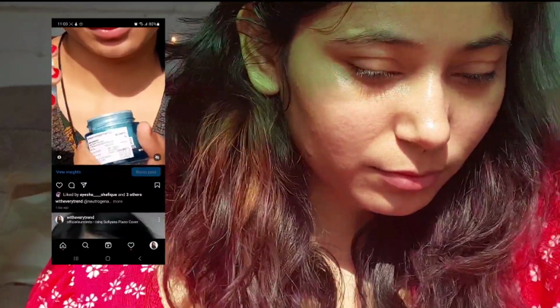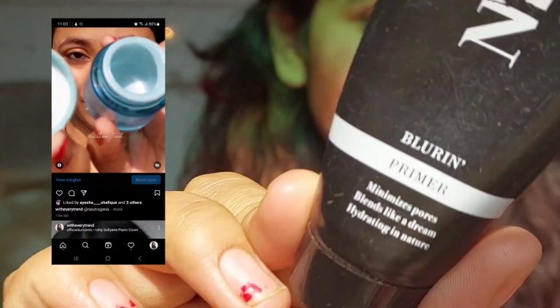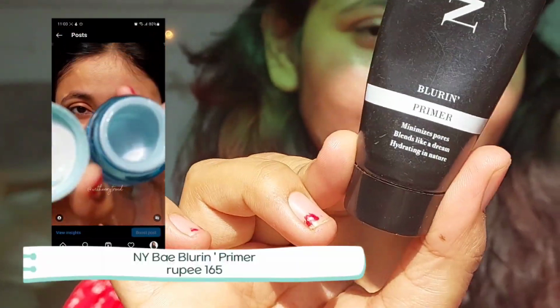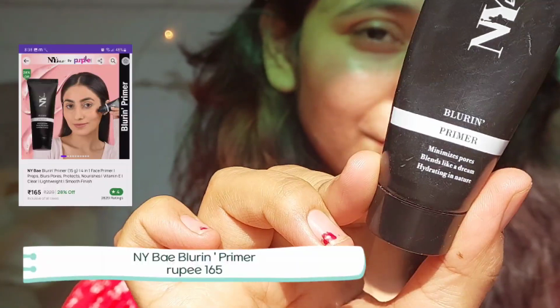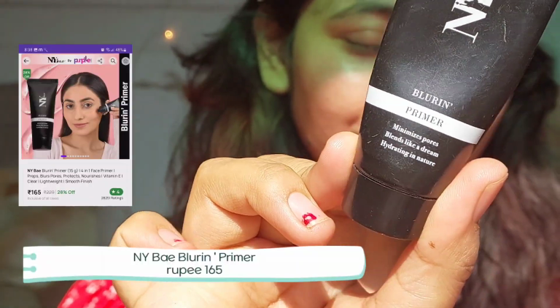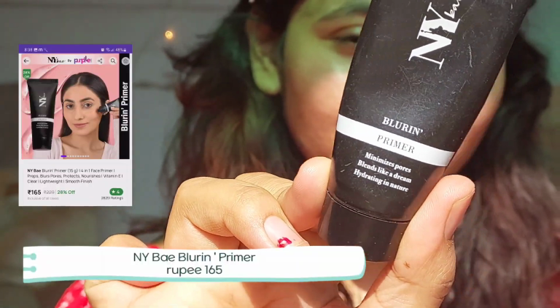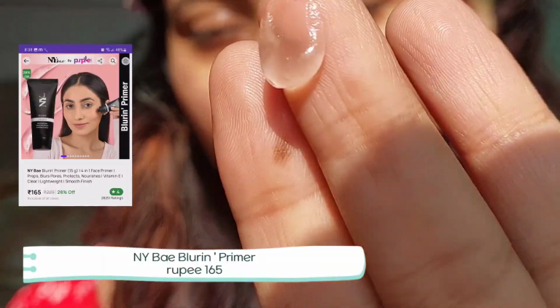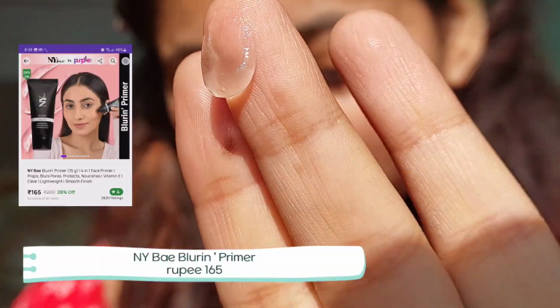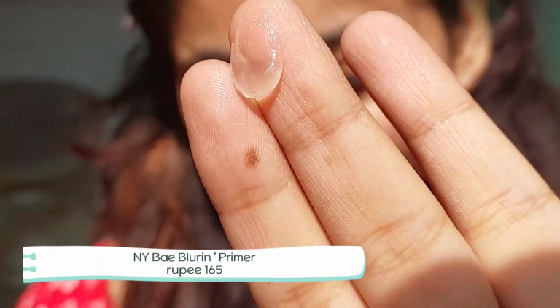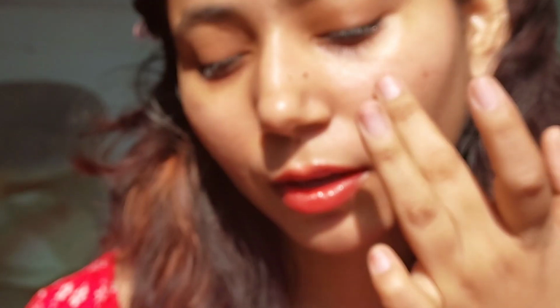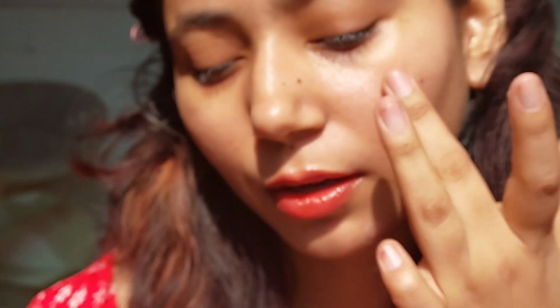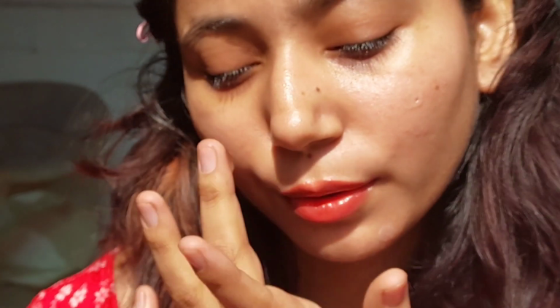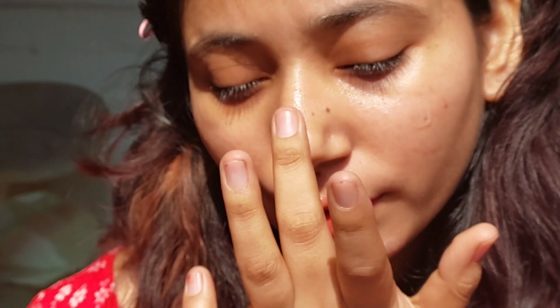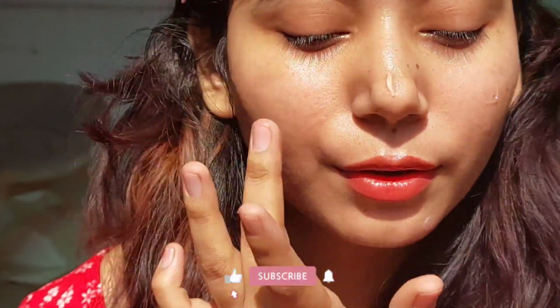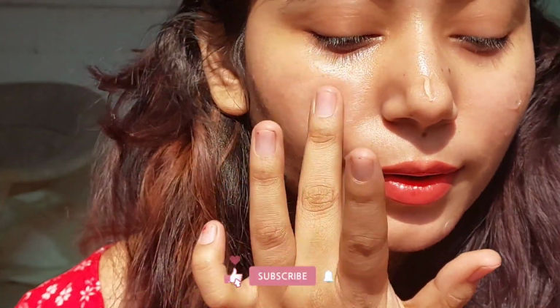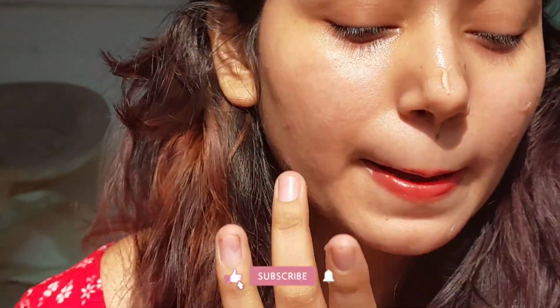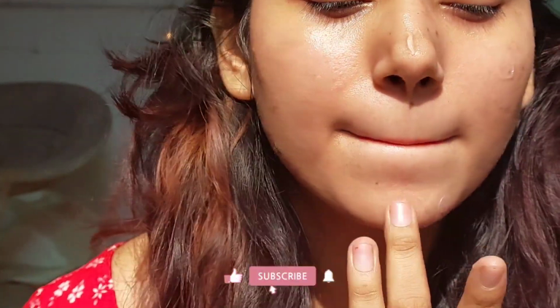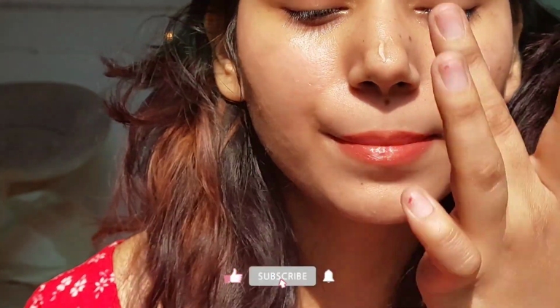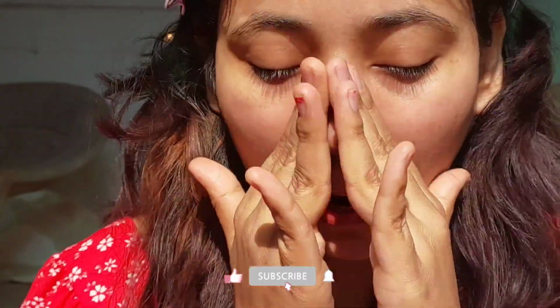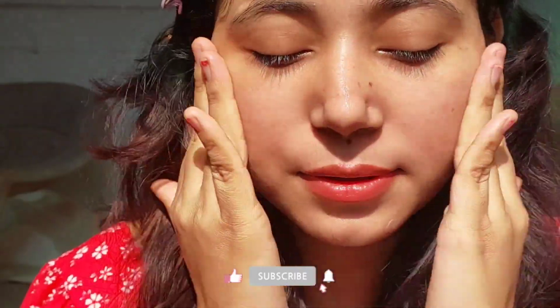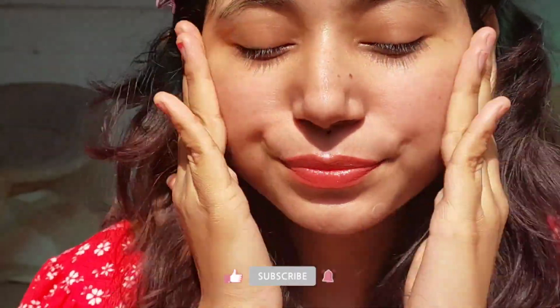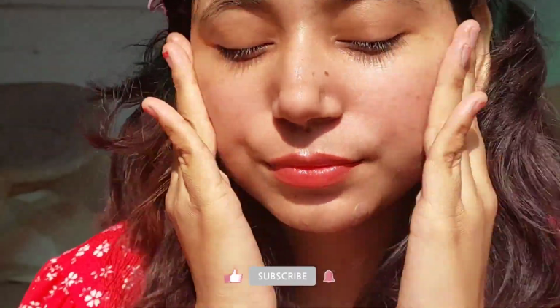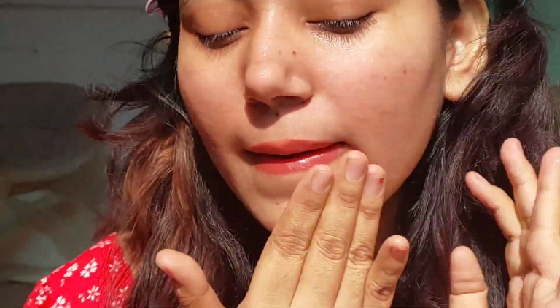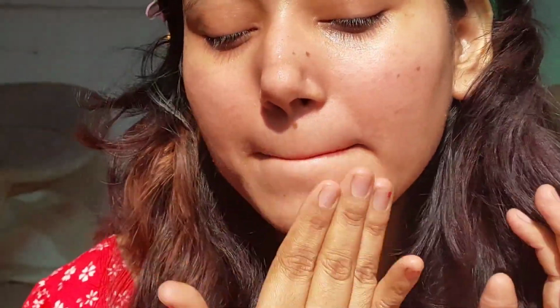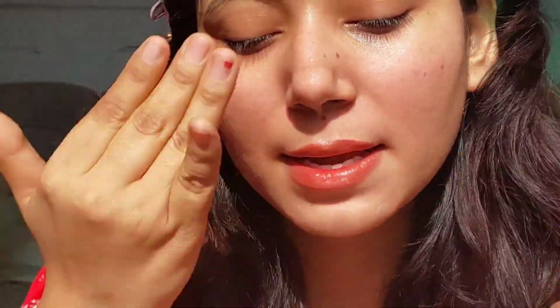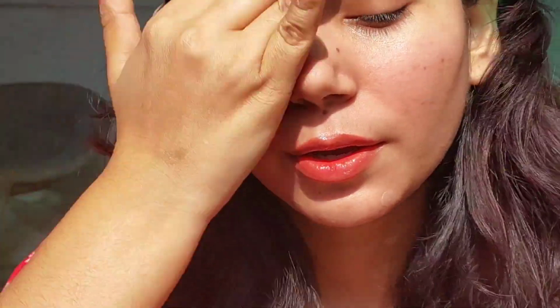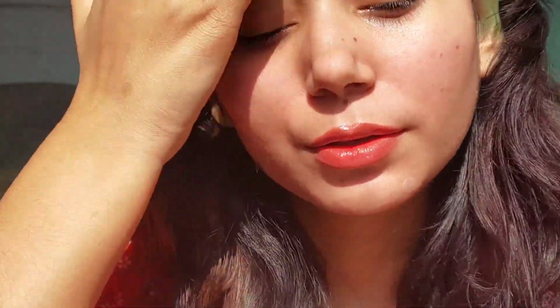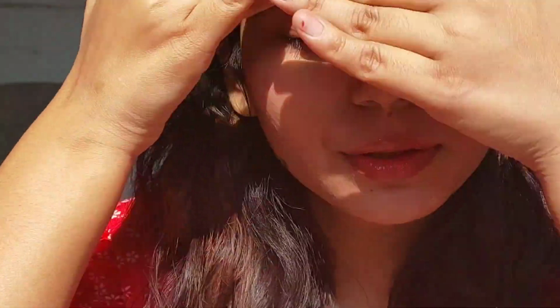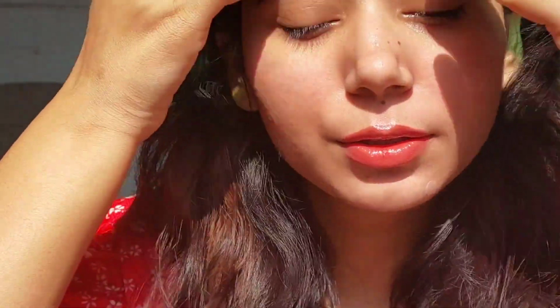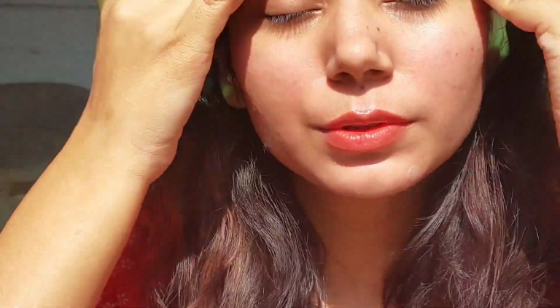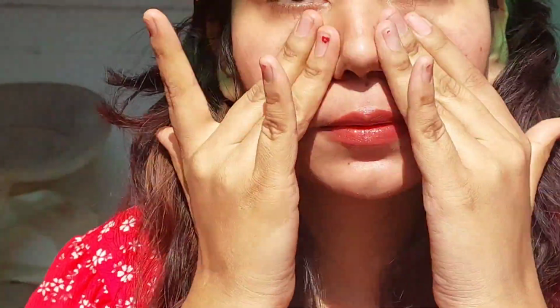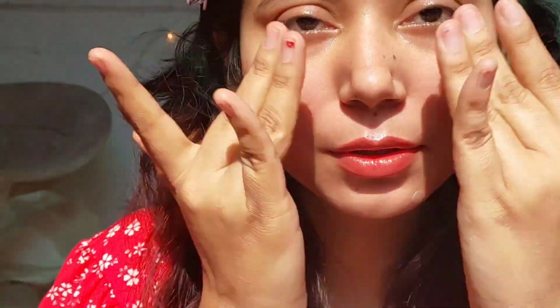The first product I'm going to use is the NY Makeup pore blurring primer. It's very affordable and a very good primer. I've been using it for the past three or four months and I'm really enjoying it. It's silicone-based and makes the skin very smooth.